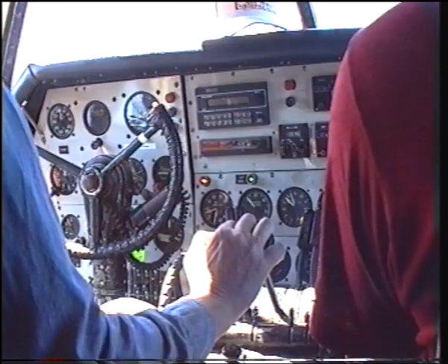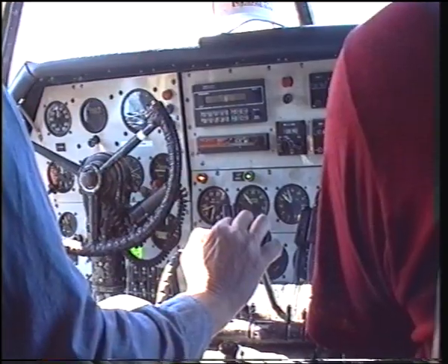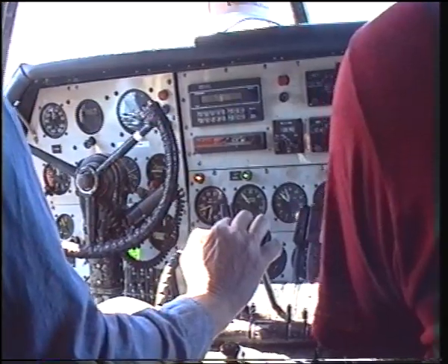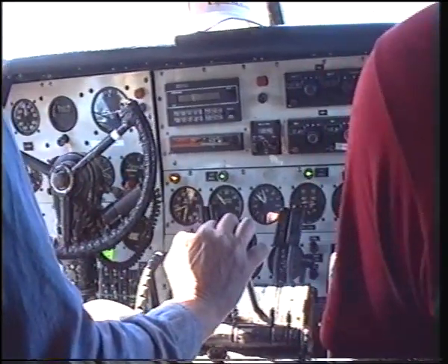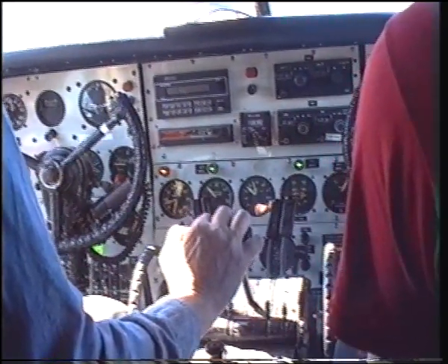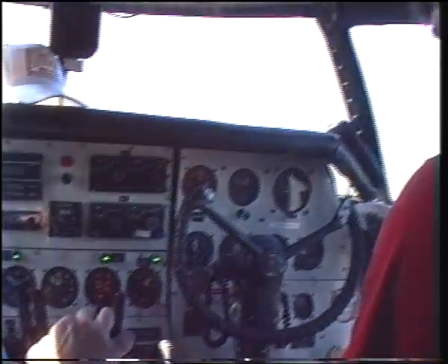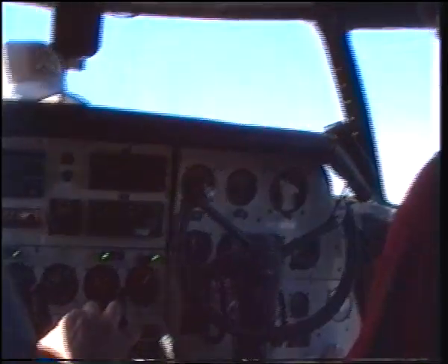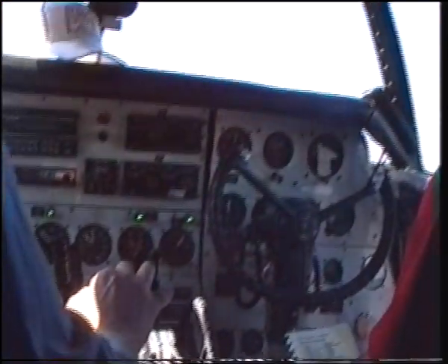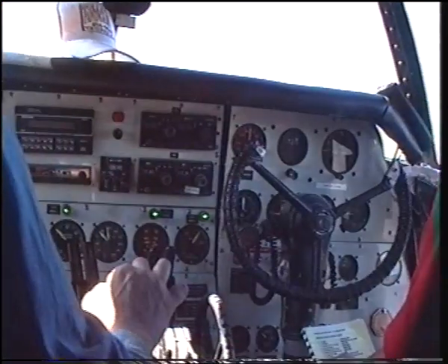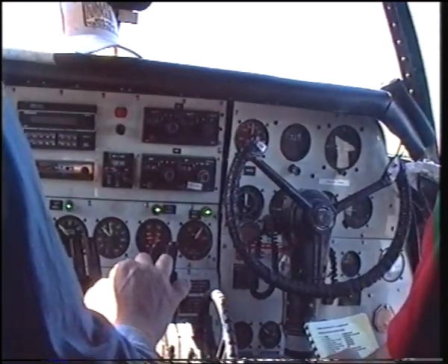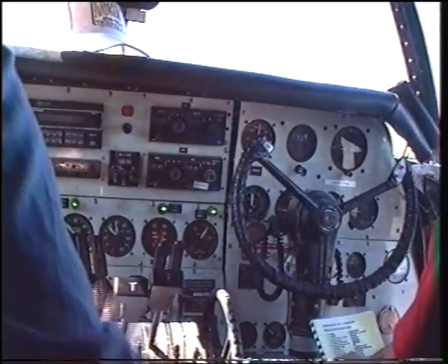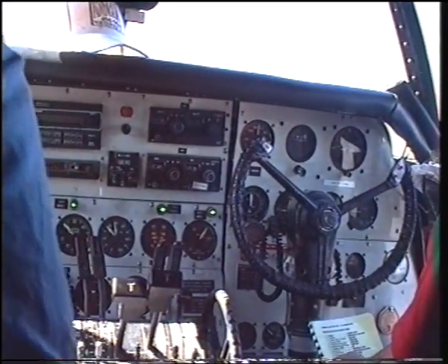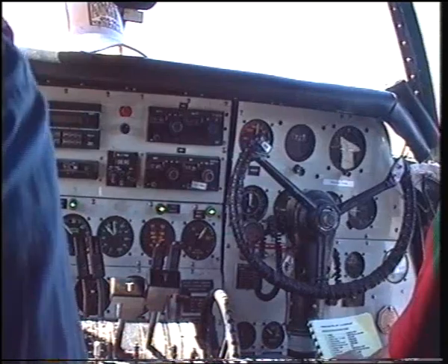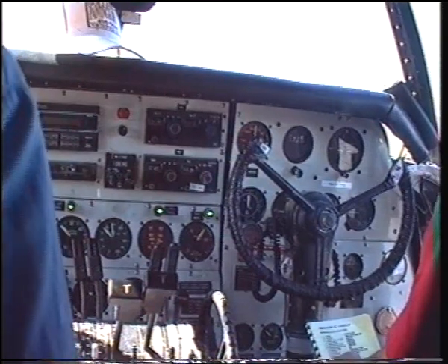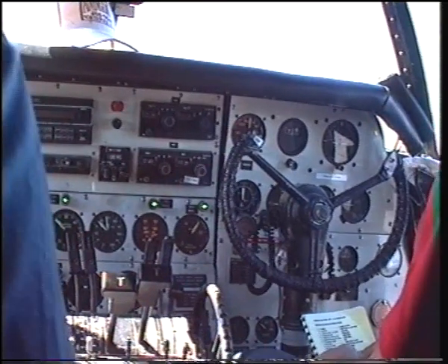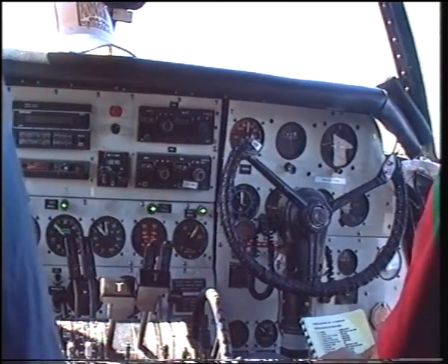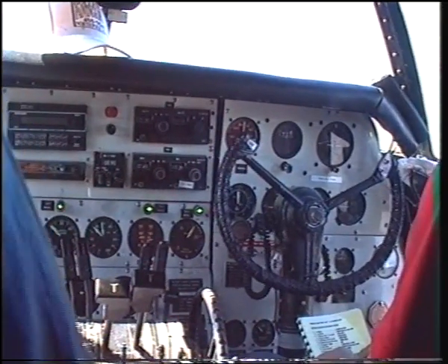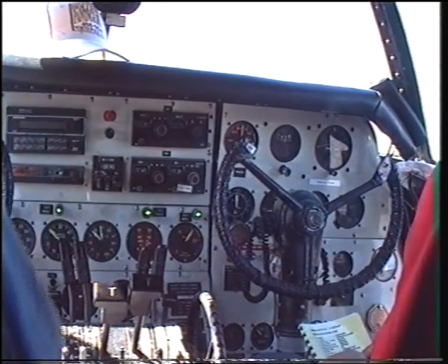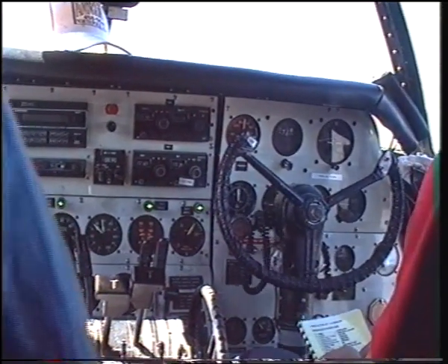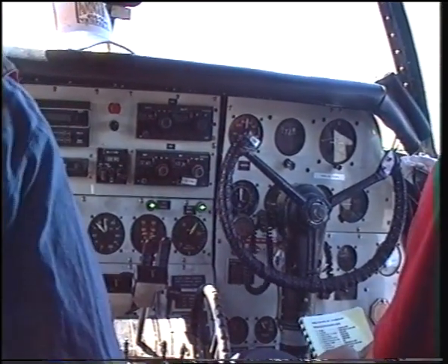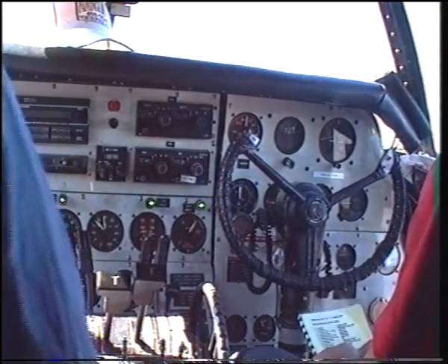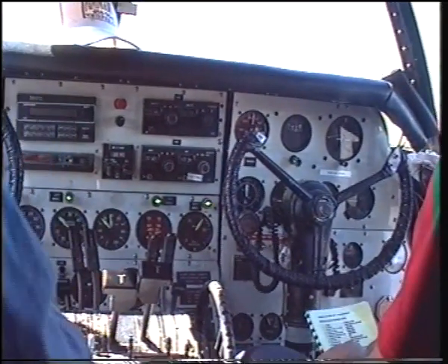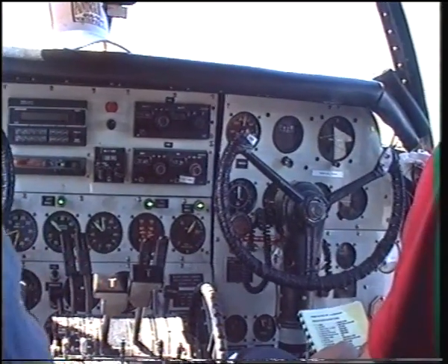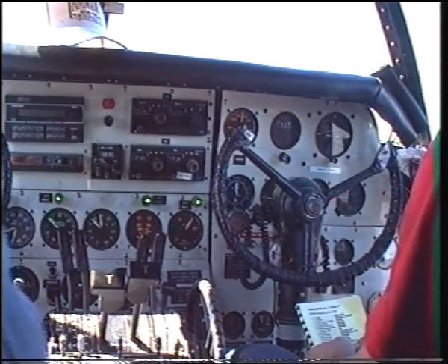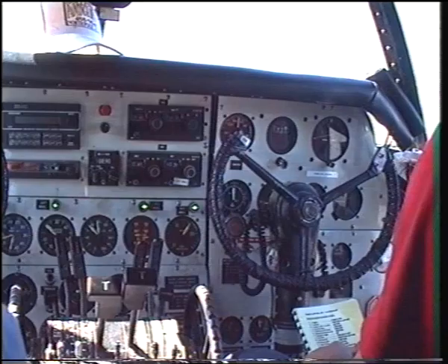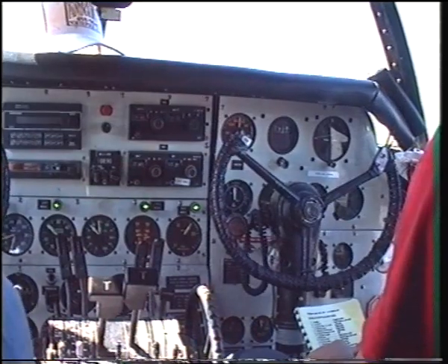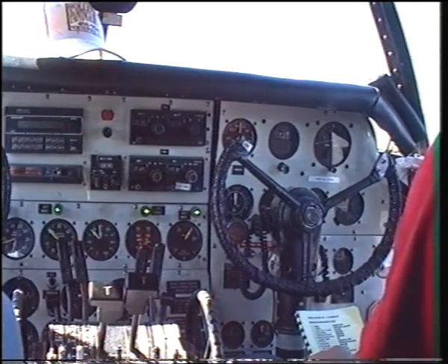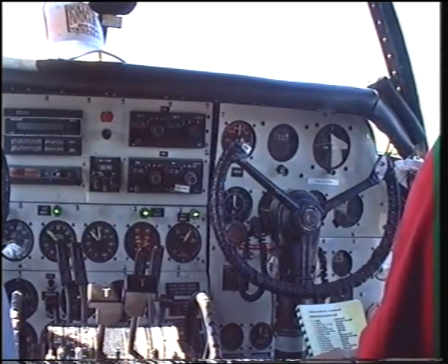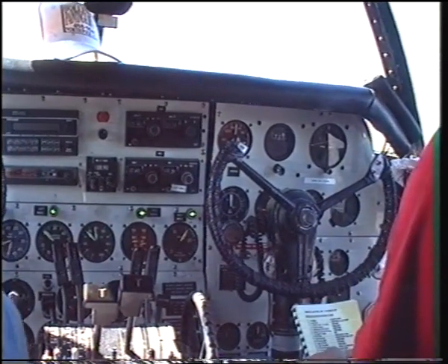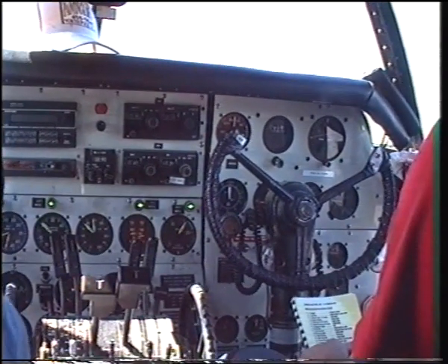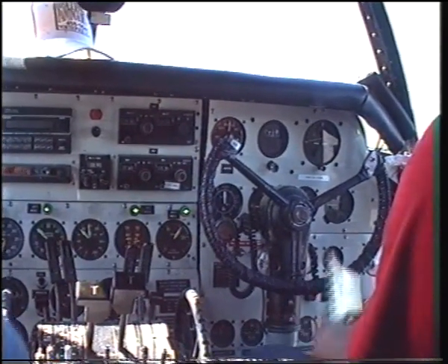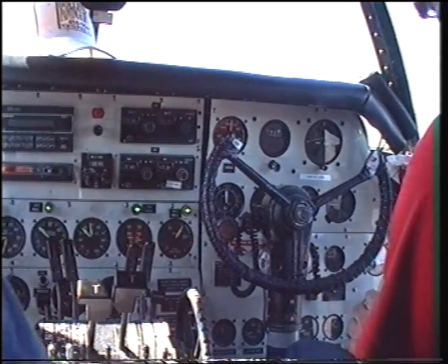That's a warning line, static selector, static manifold, firewall shut off. Control boost, control hand, mixes, prop, outflash oil coolers.